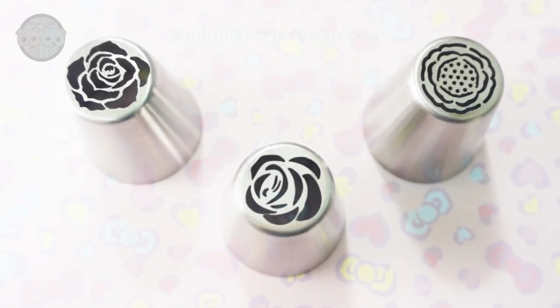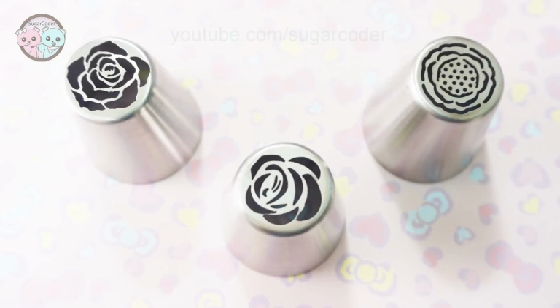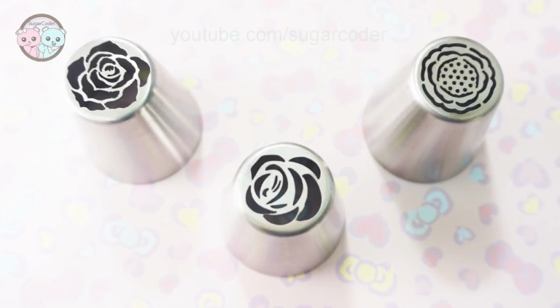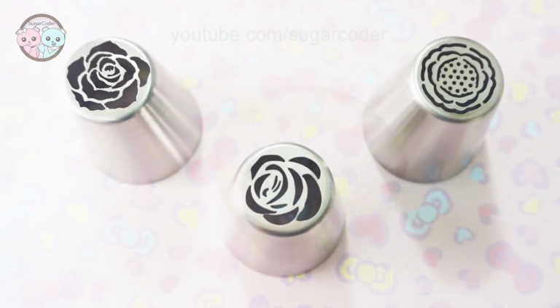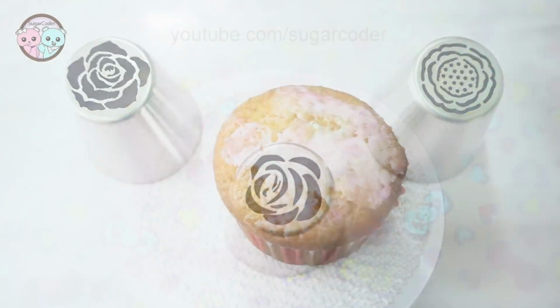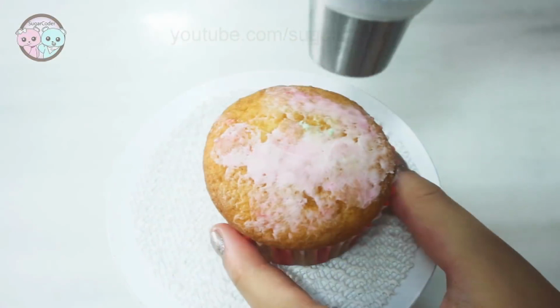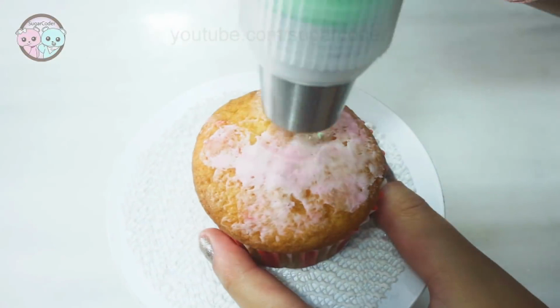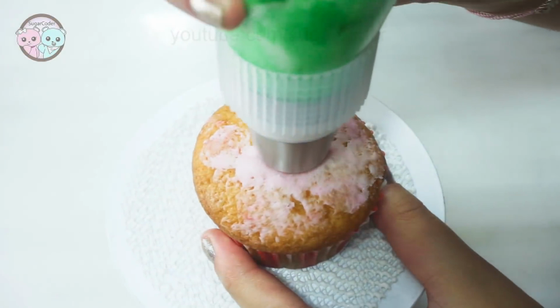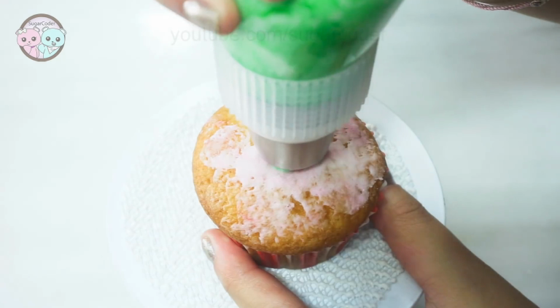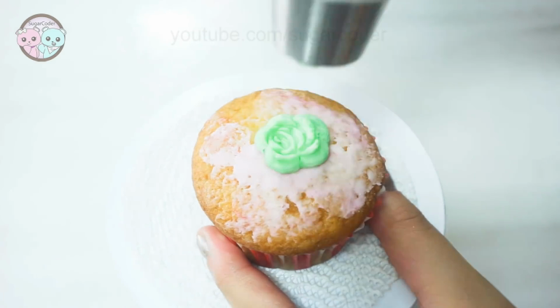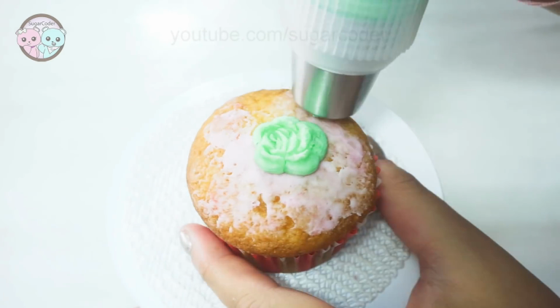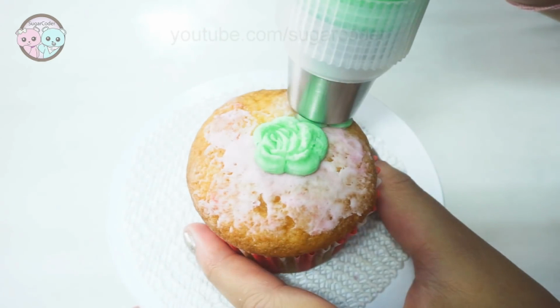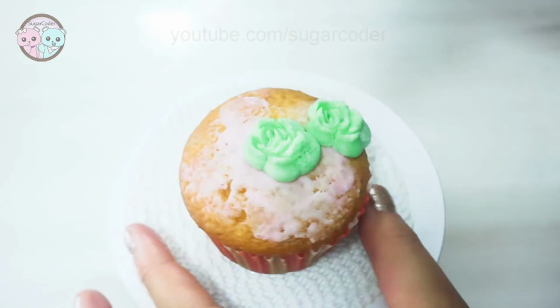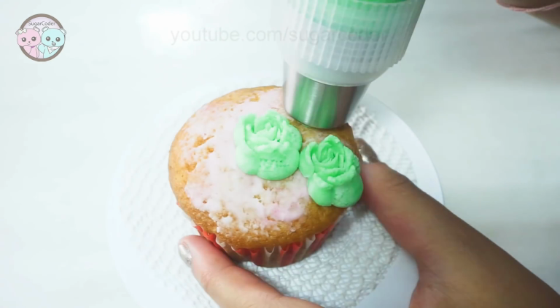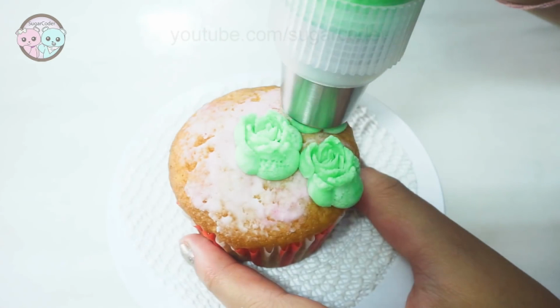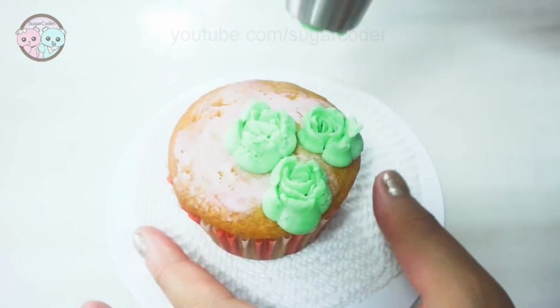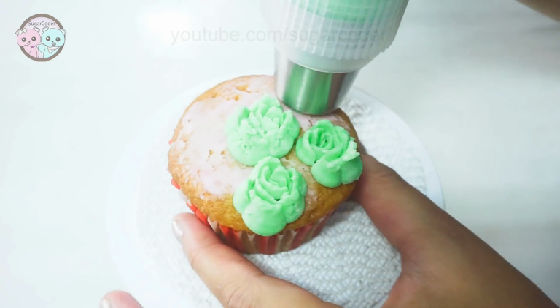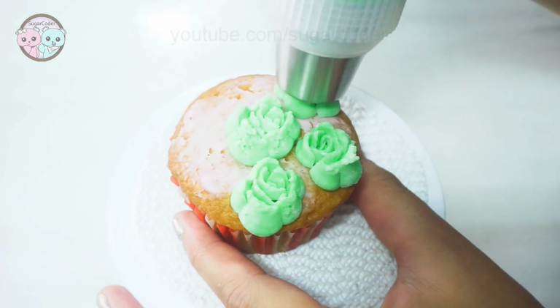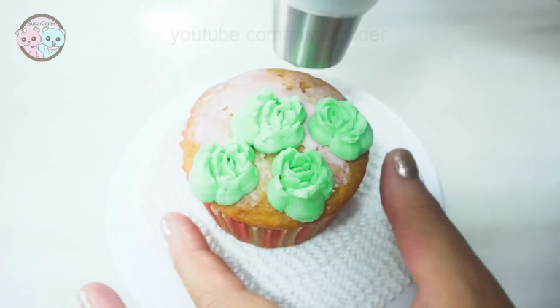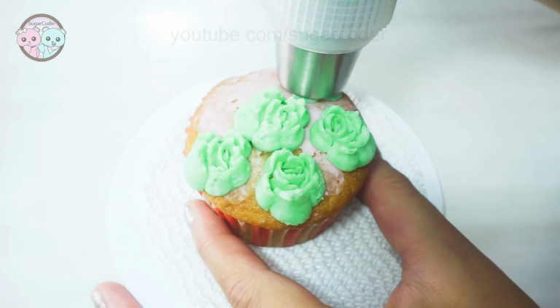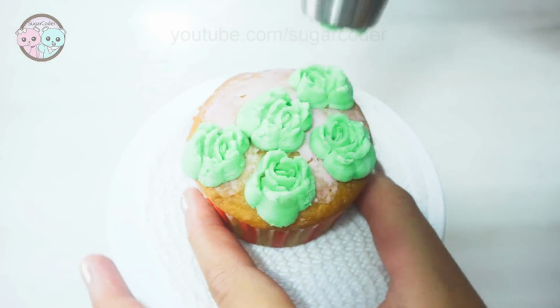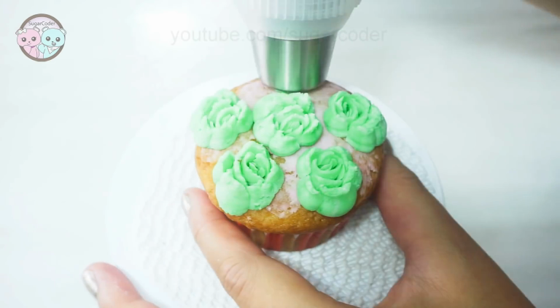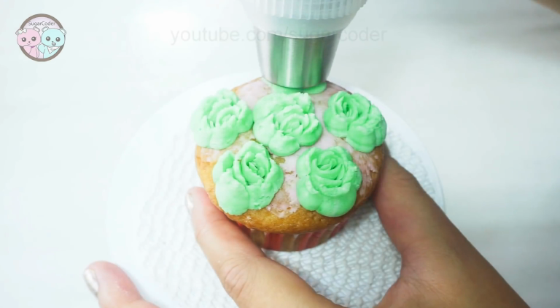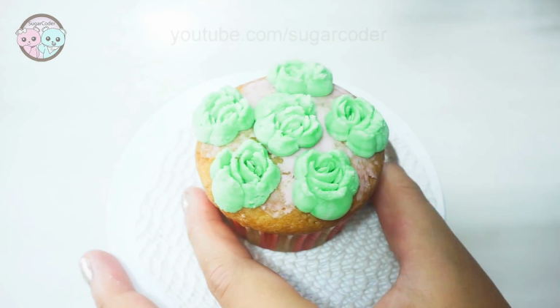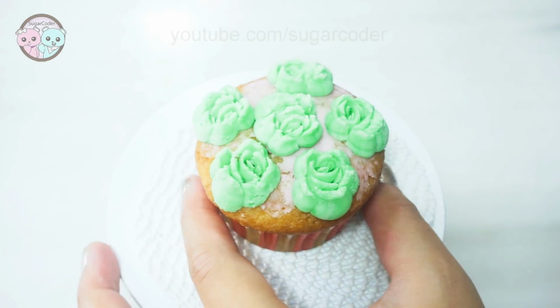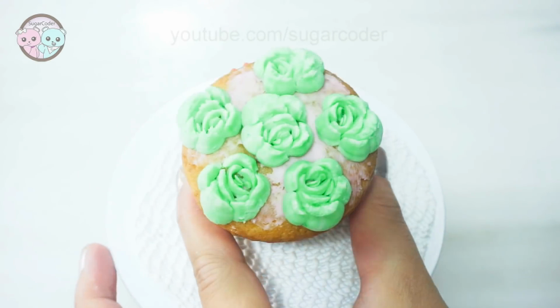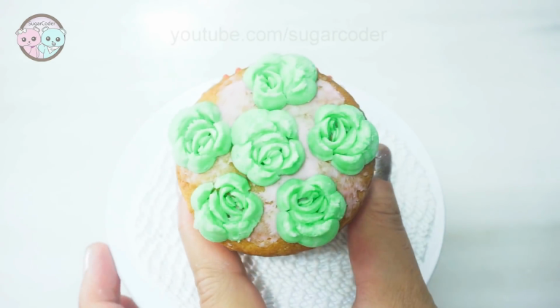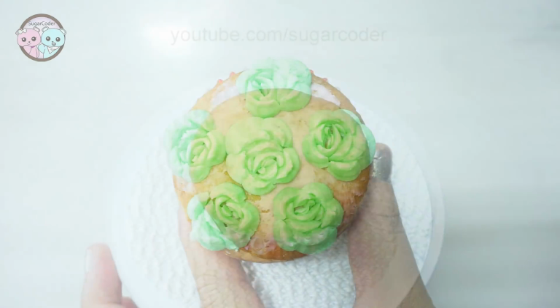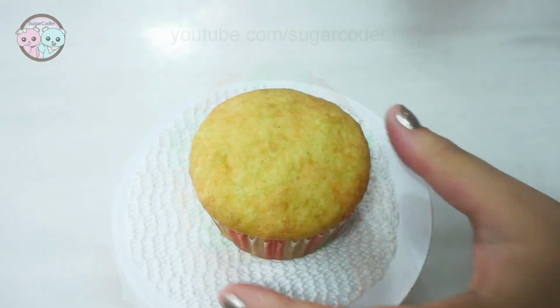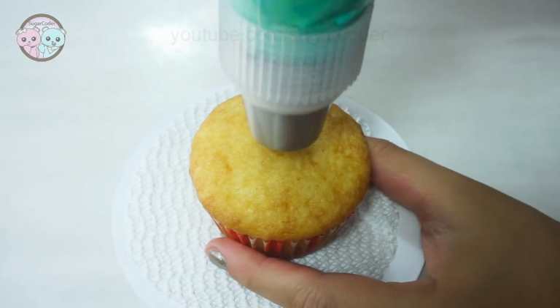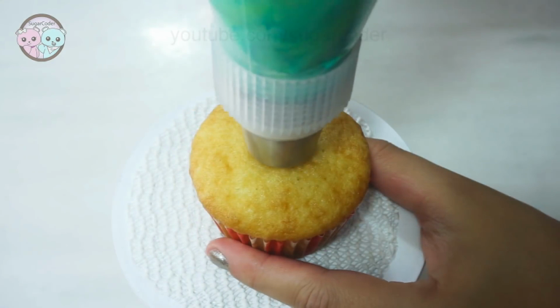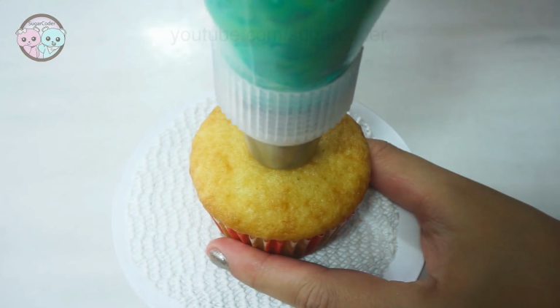Hello world, this is Sugarcooter. This is day 9 of the 12 Days of Christmas Russian Piping Tips video series. In this video, I am going to show you 3 tips that resemble a bit like succulent flowers.